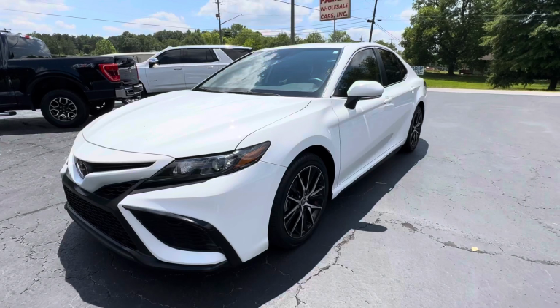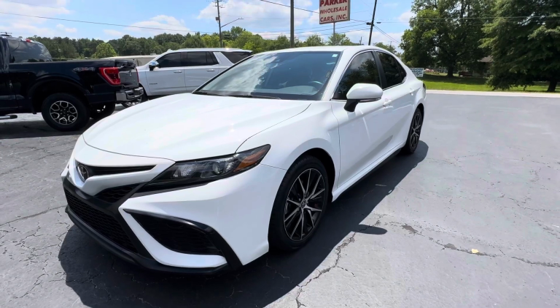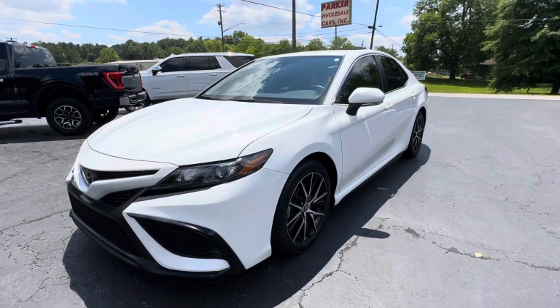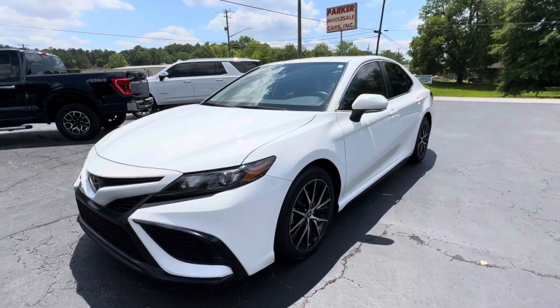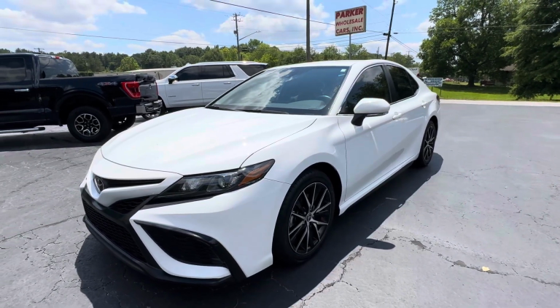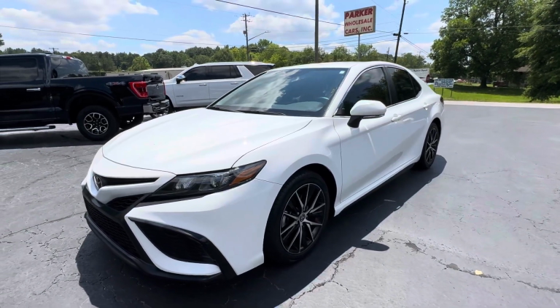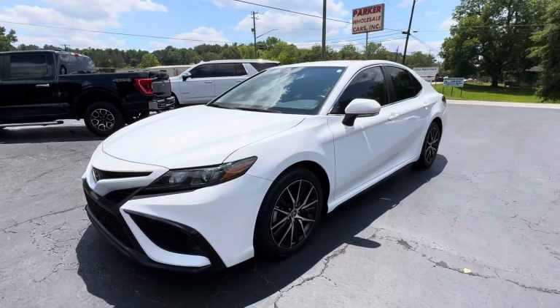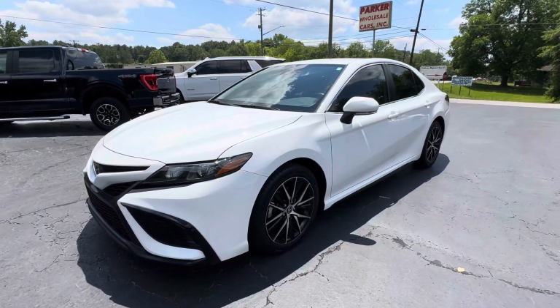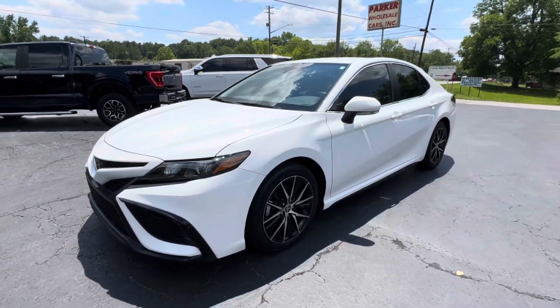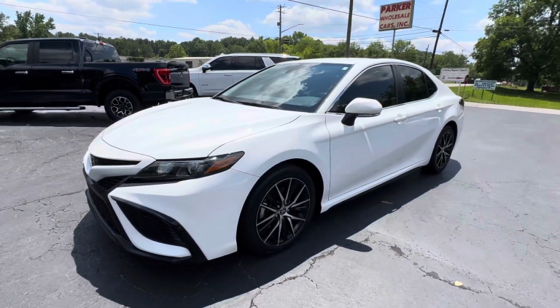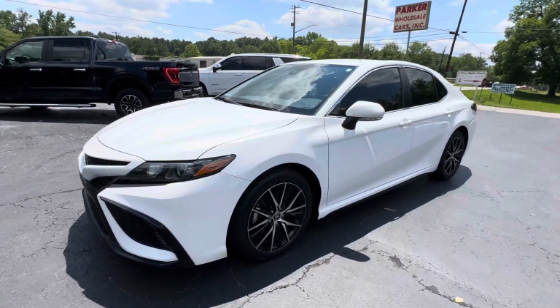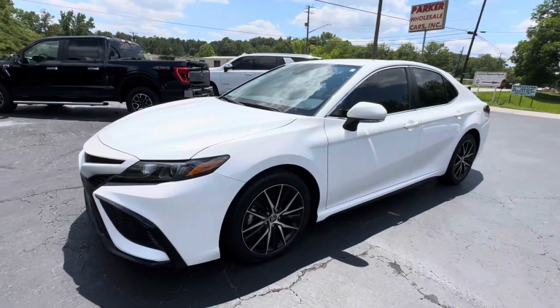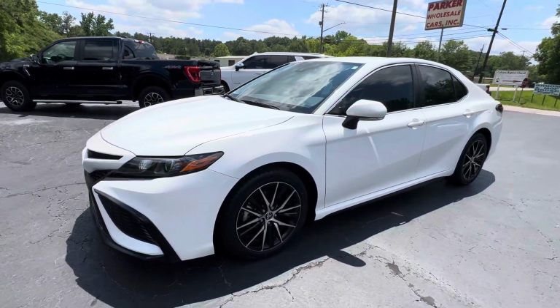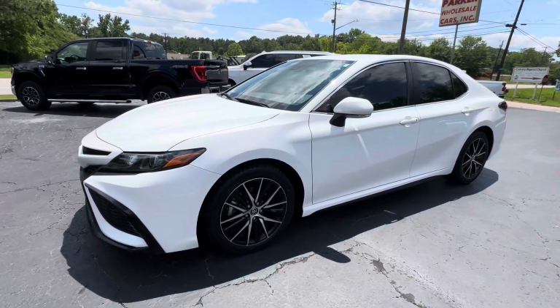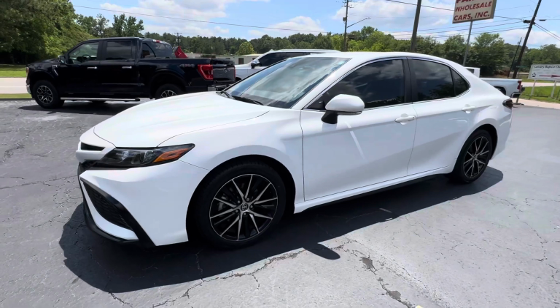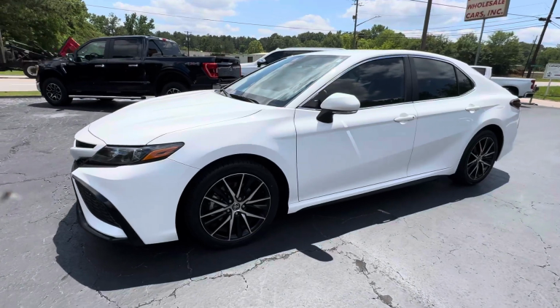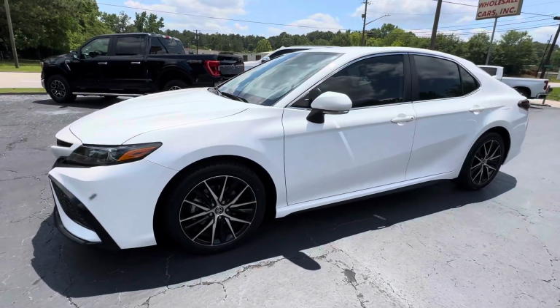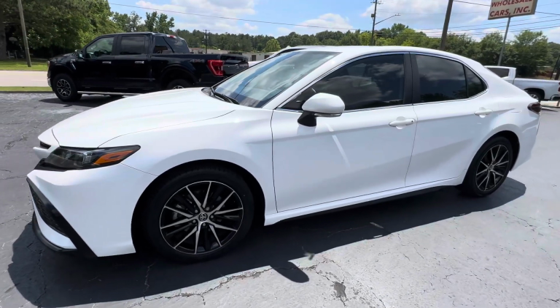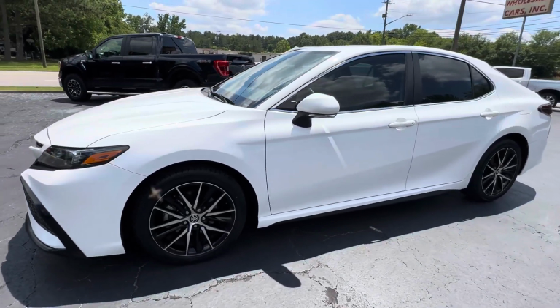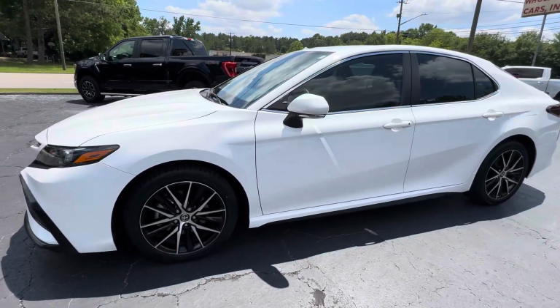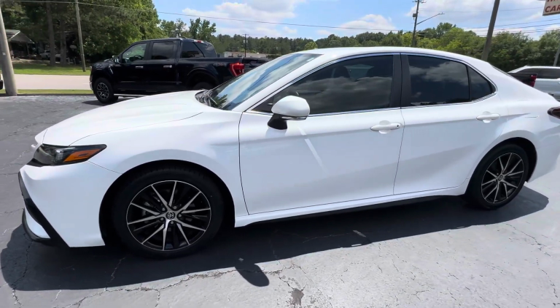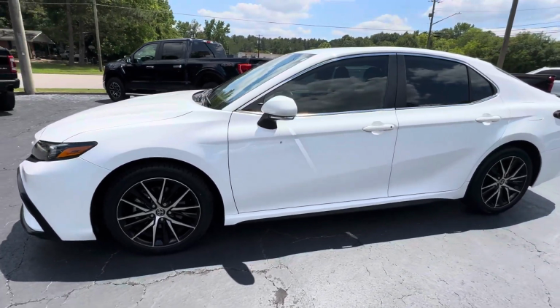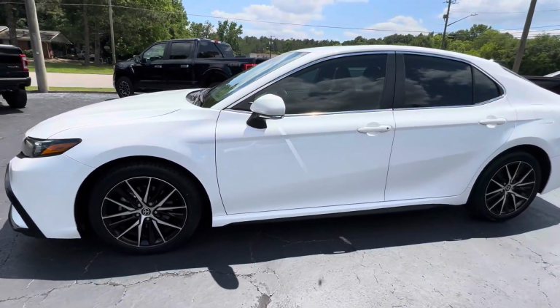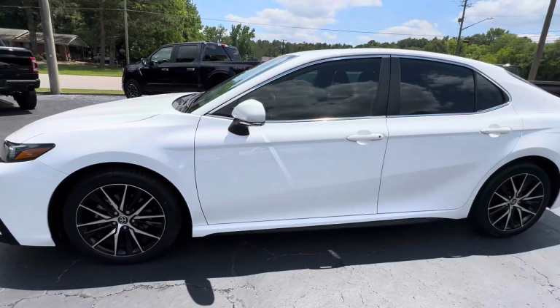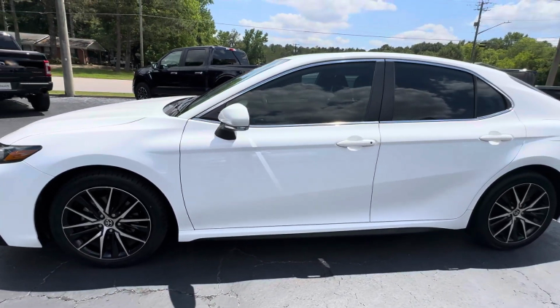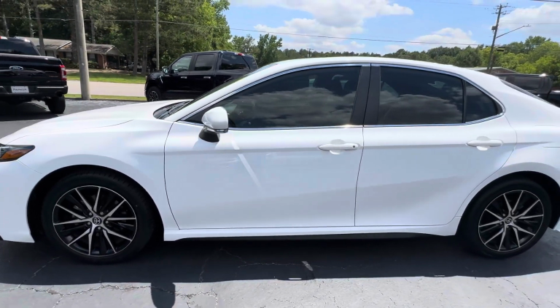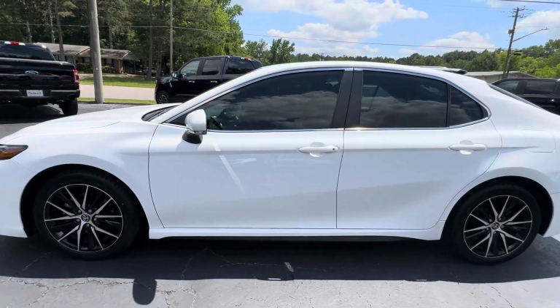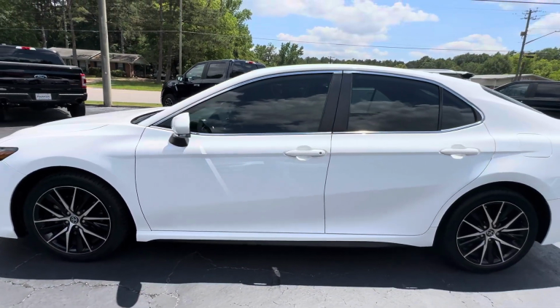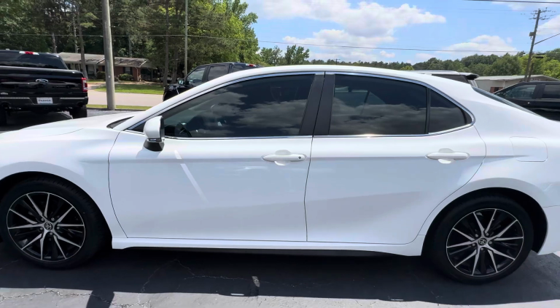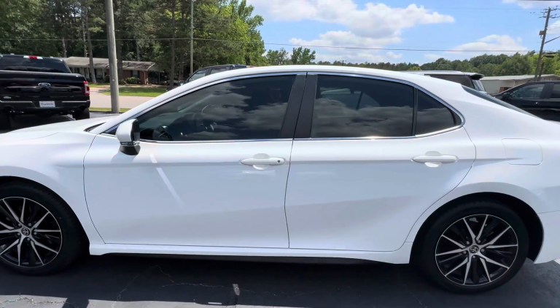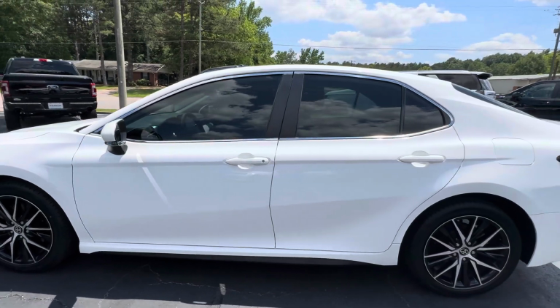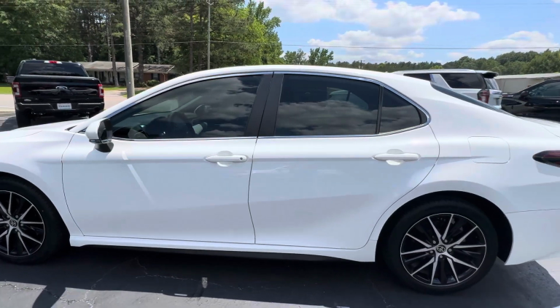This is Jeff with Parker Wholesale Cars in Taliesin. Today I'm going to show you the car that everybody's looking for that nobody can find. Check out this 2022 Toyota Camry SE.